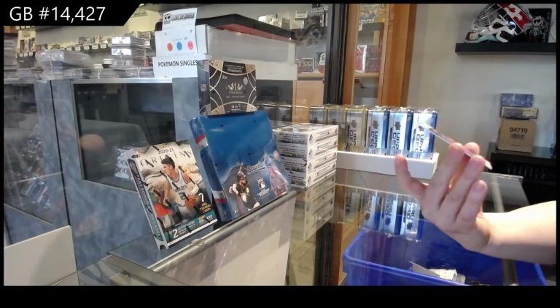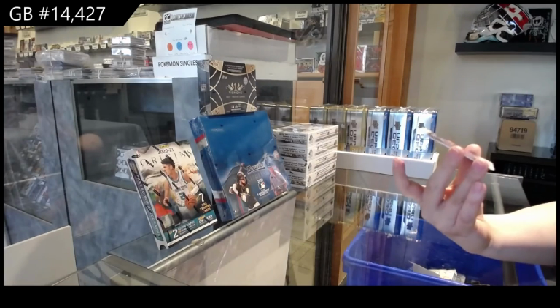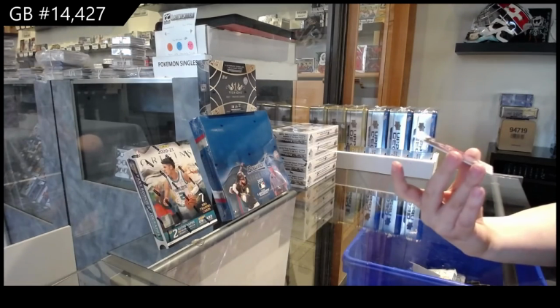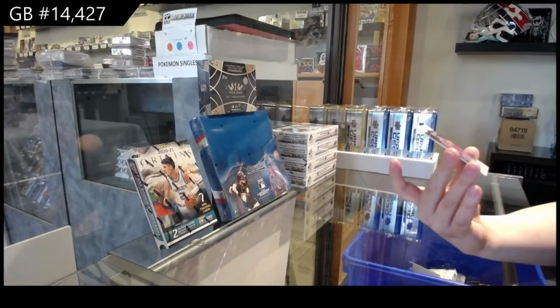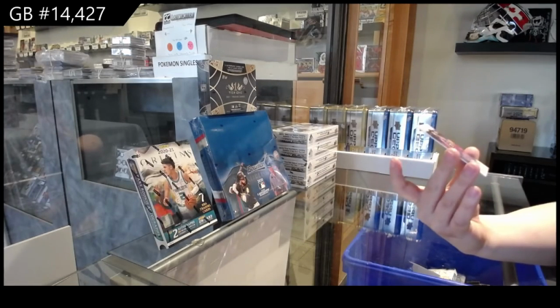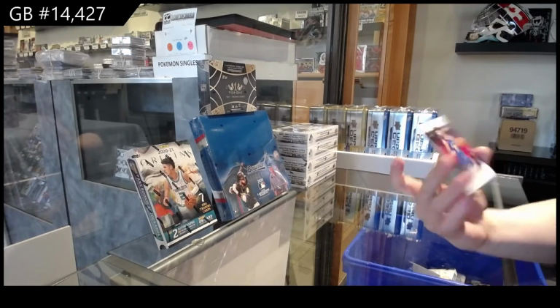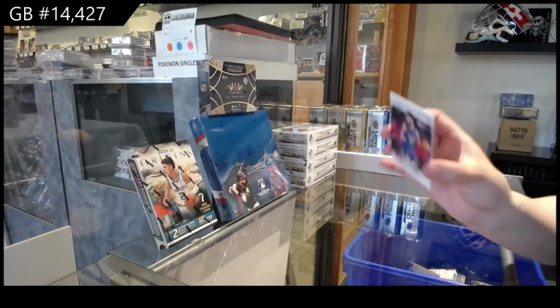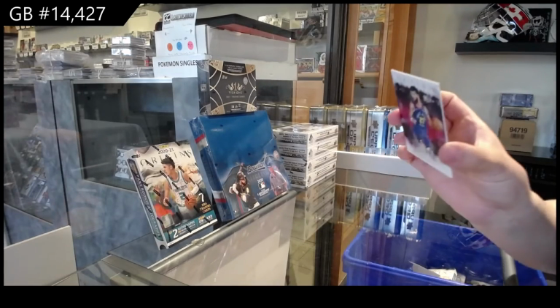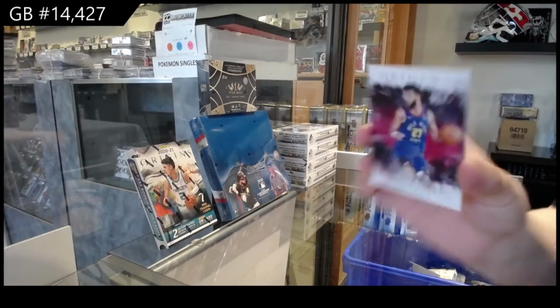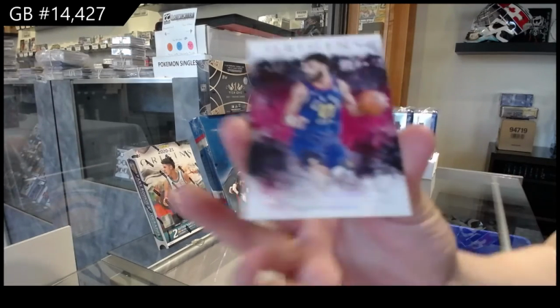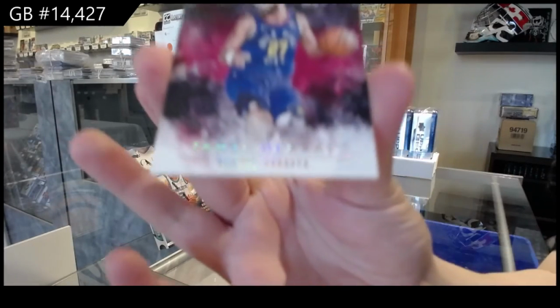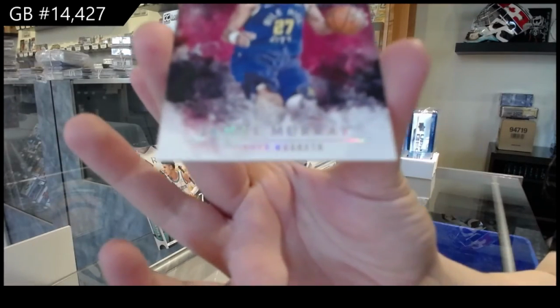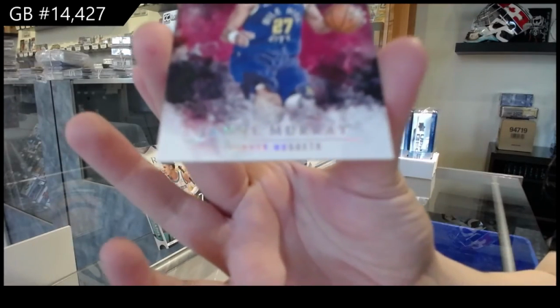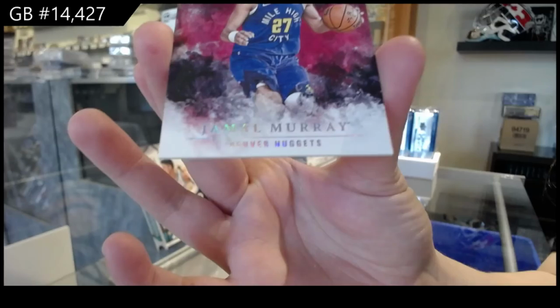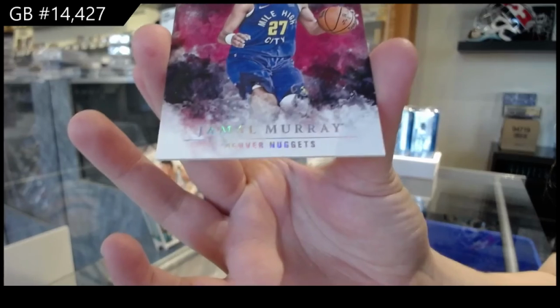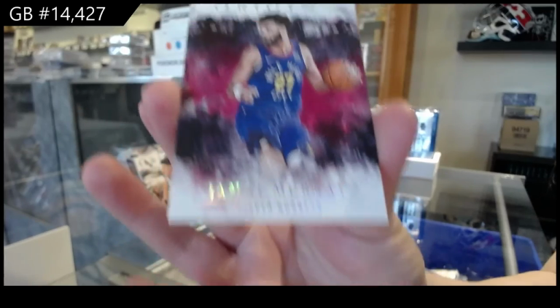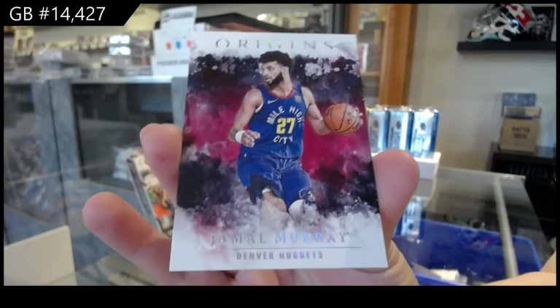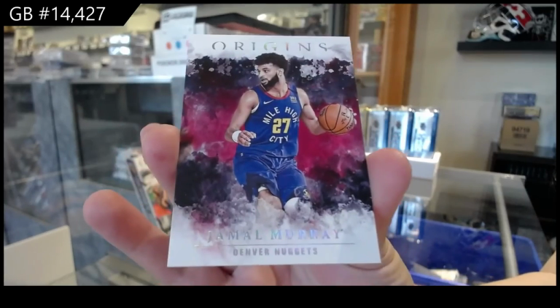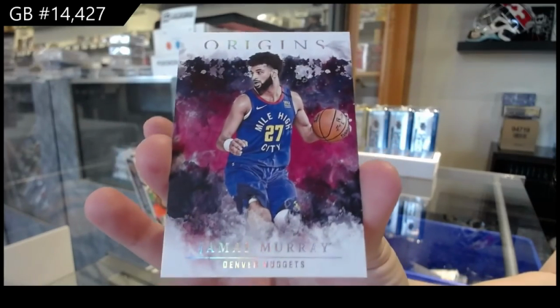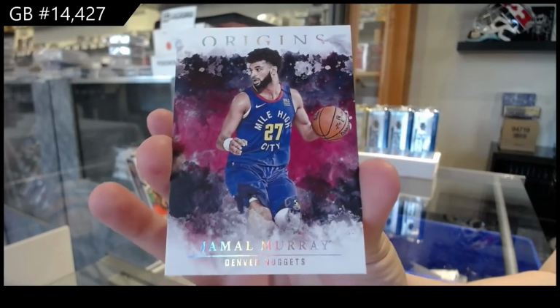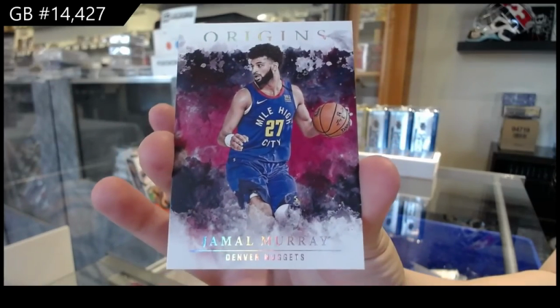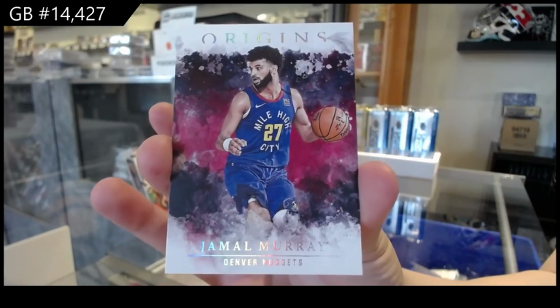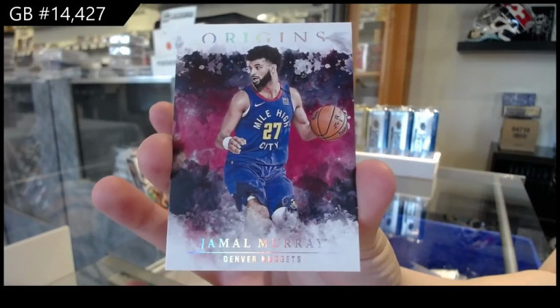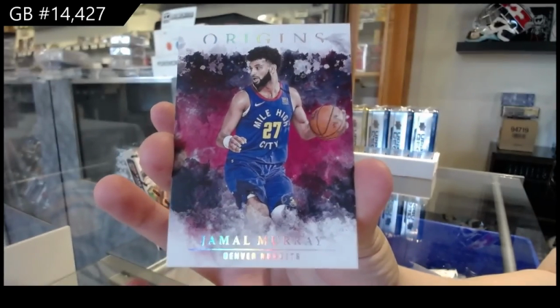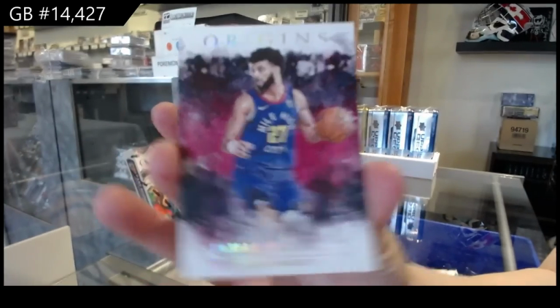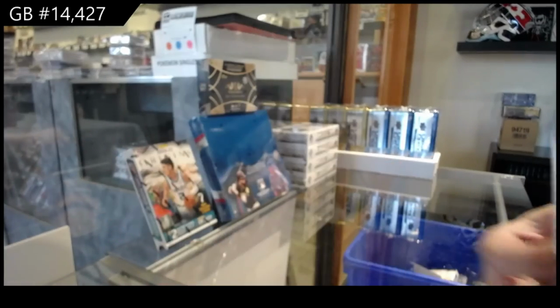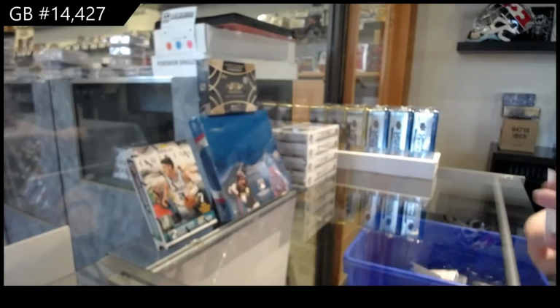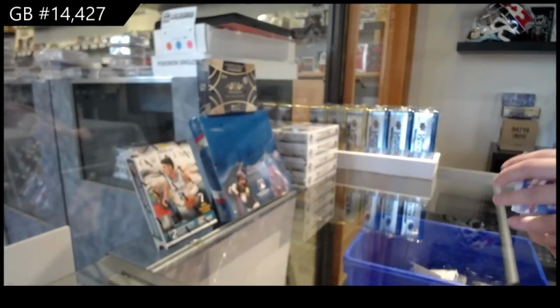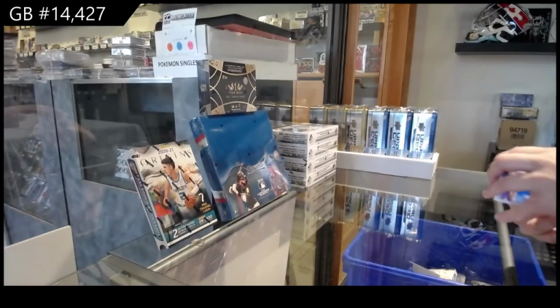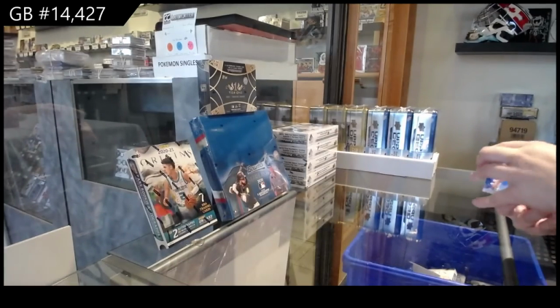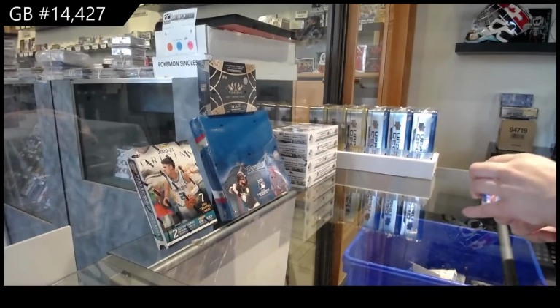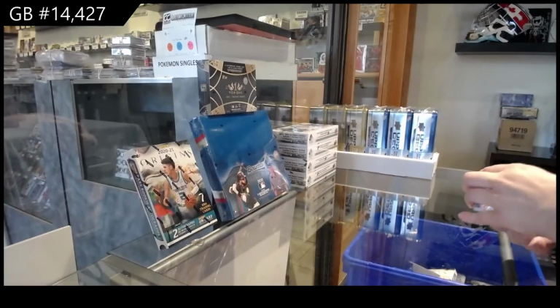And Jamal Murray for the Denver Nuggets. These are very pretty cards. I like Origins.